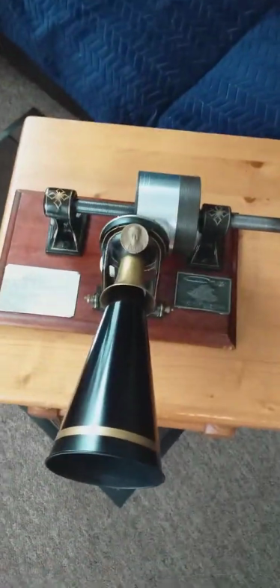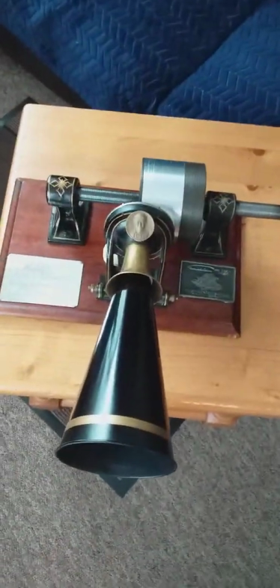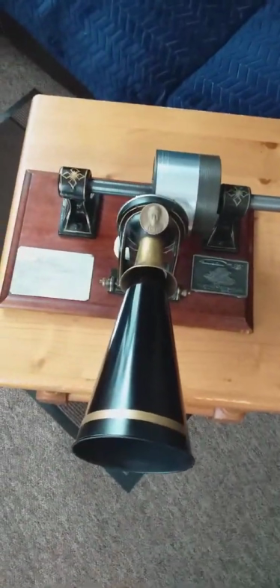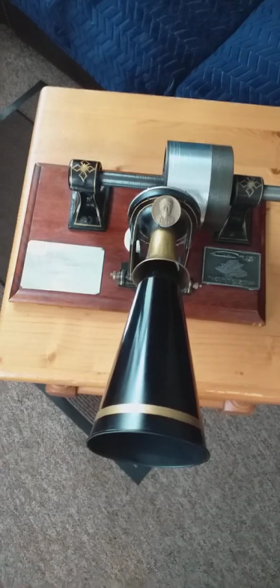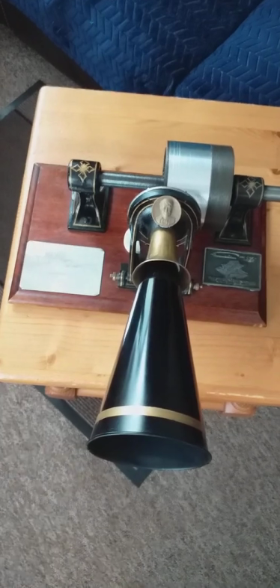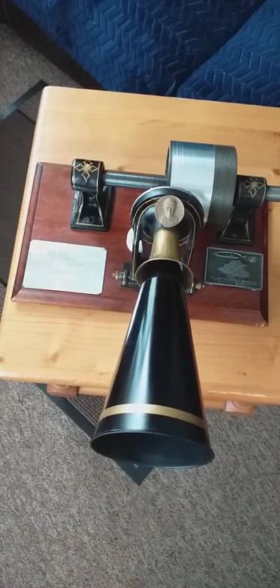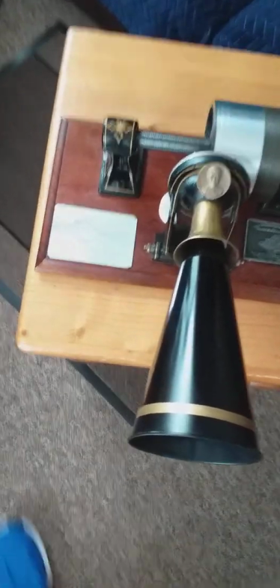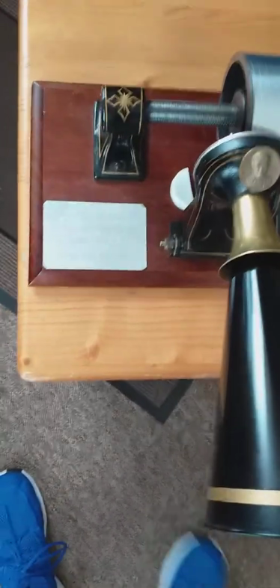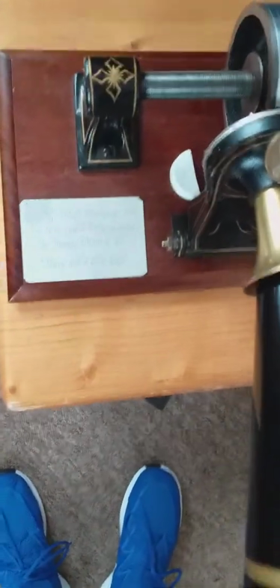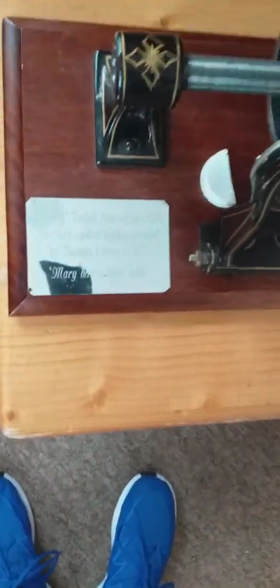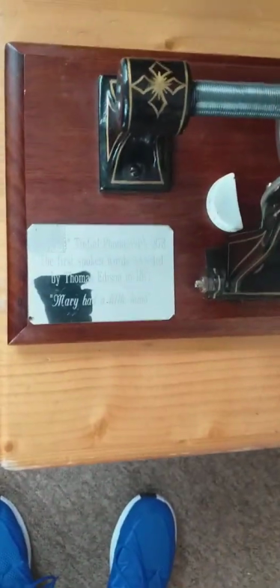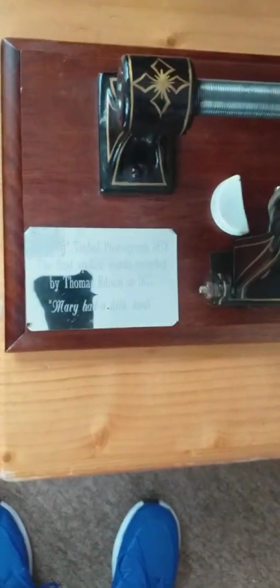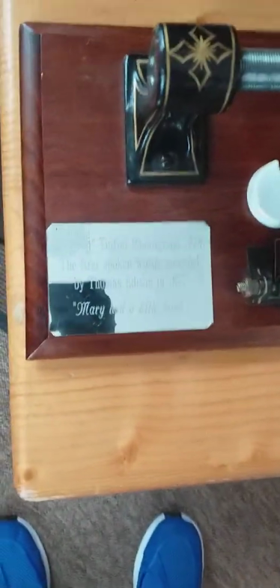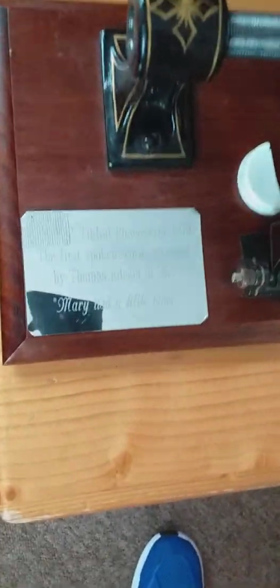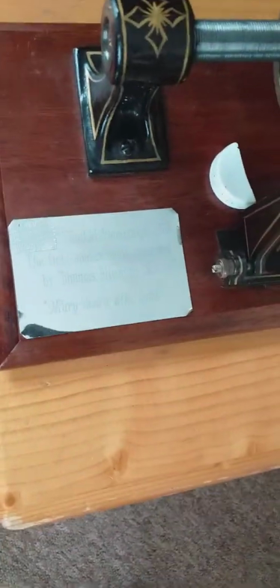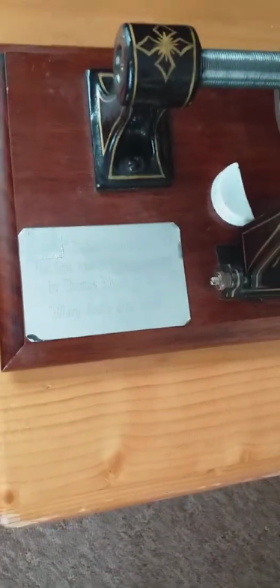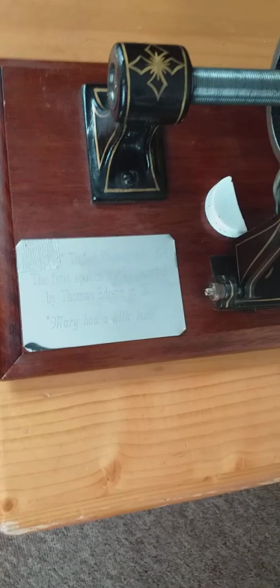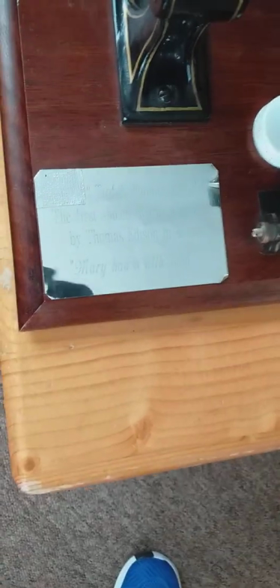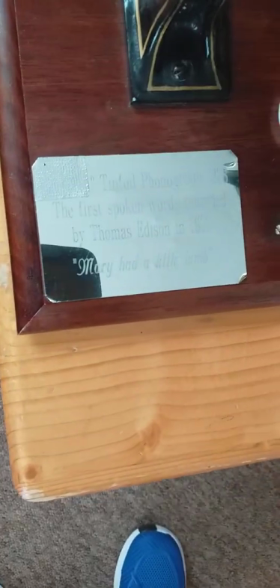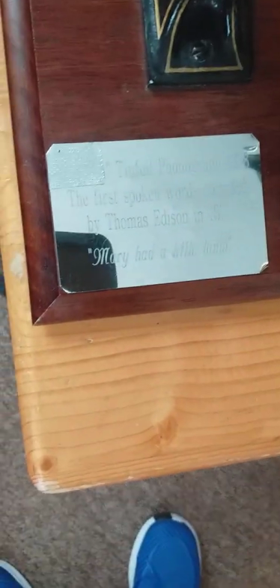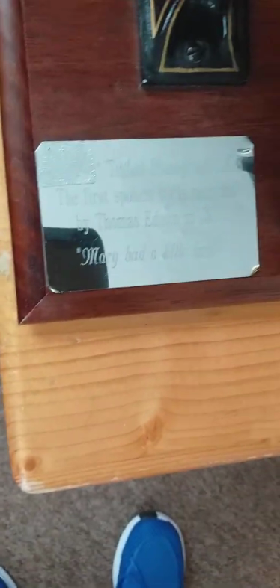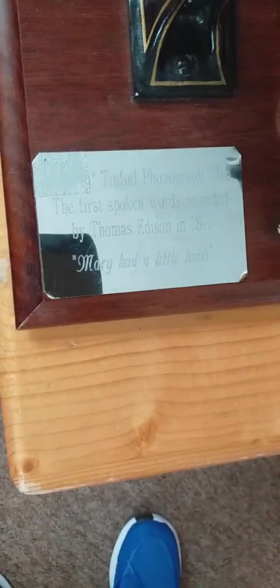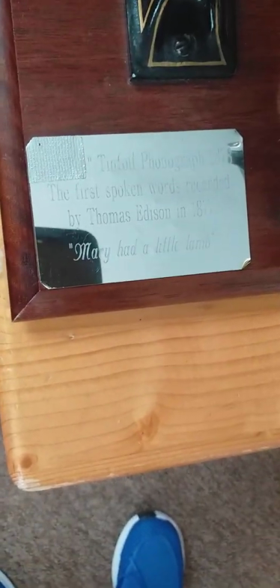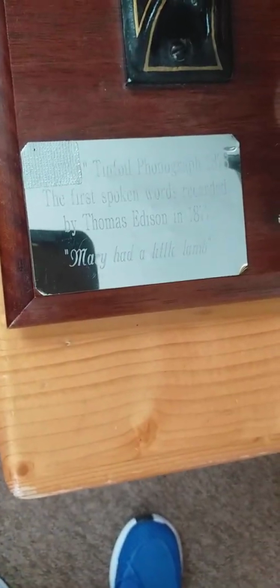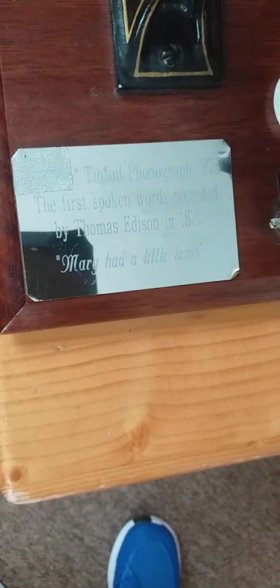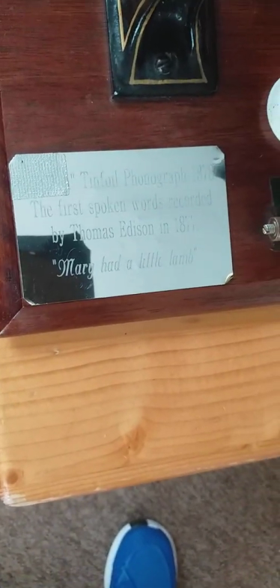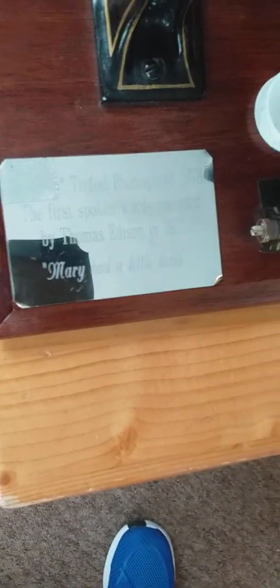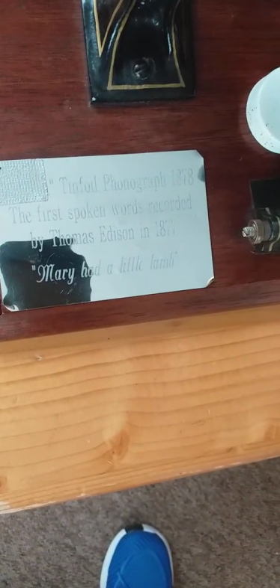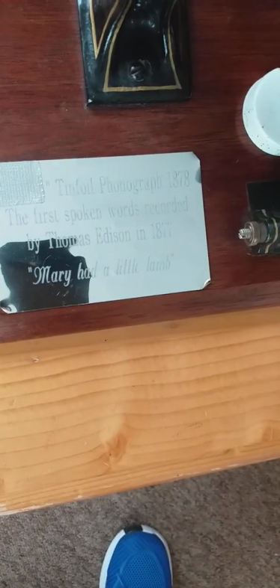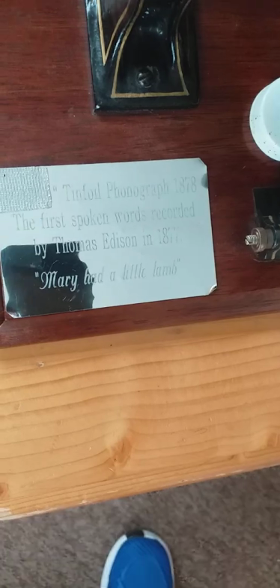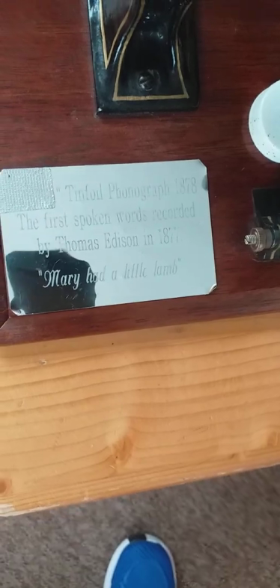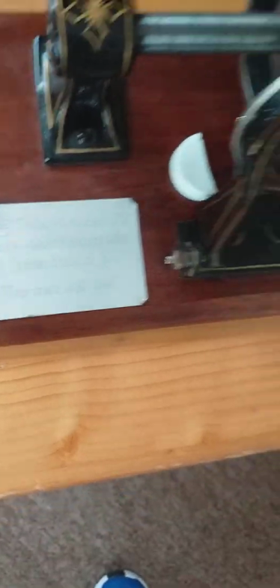That's the tinfoil phonograph. Very first words spoken with Thomas Edison in 1877: 'Mary Had a Little Lamb.'